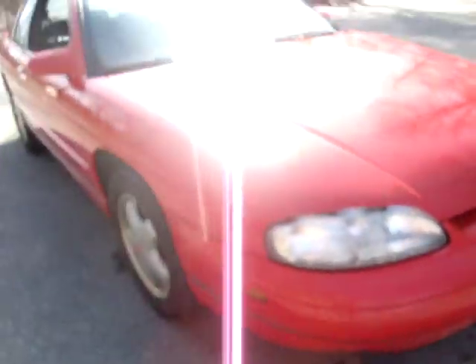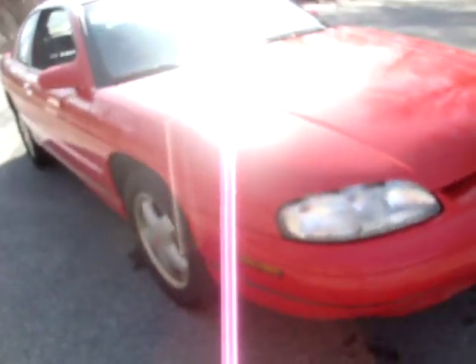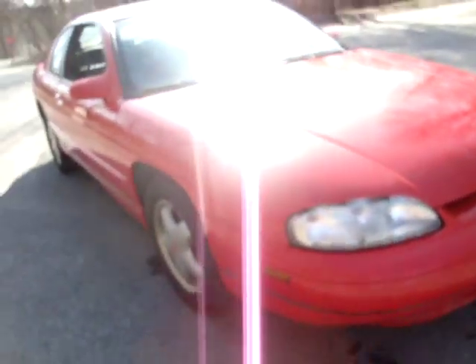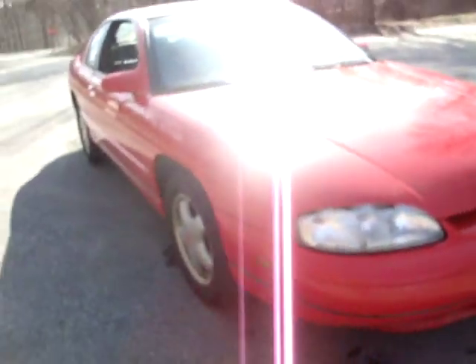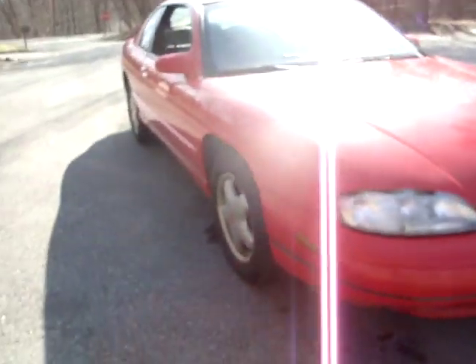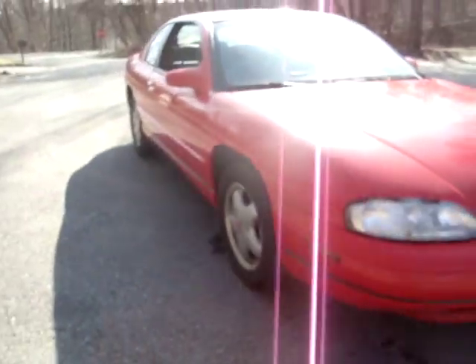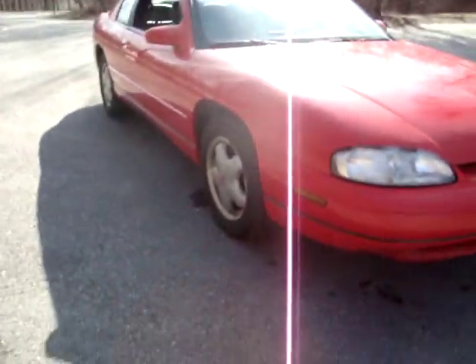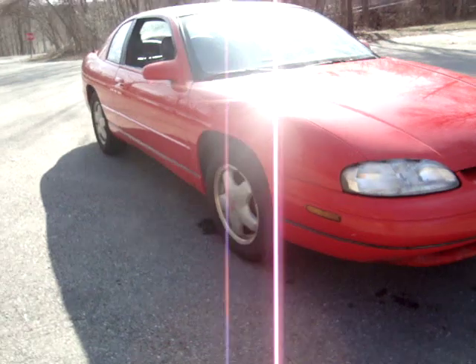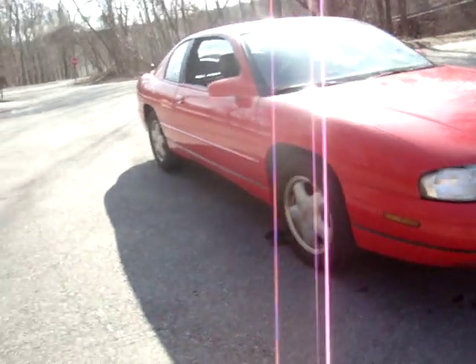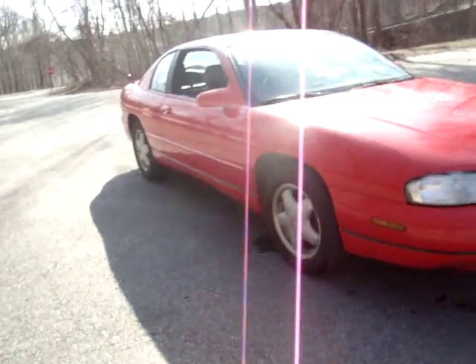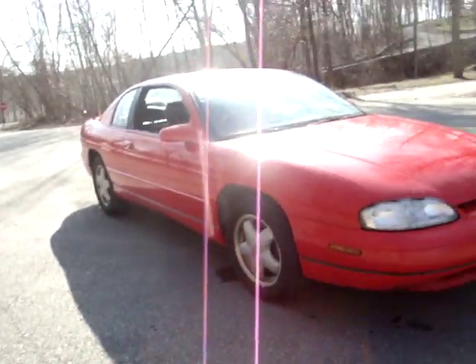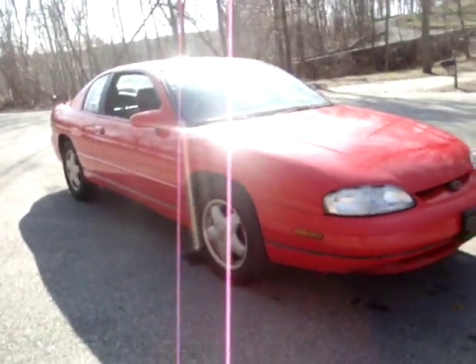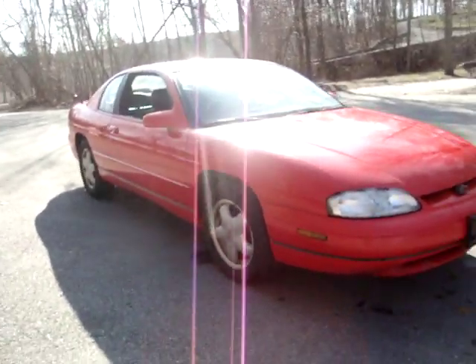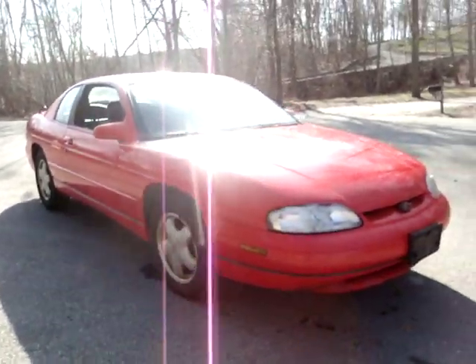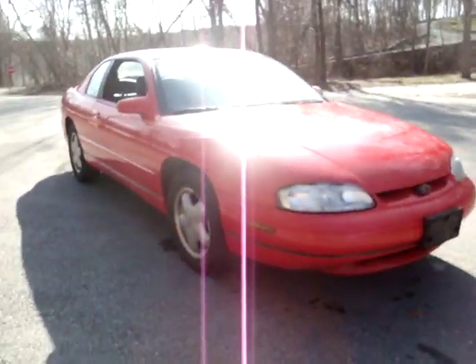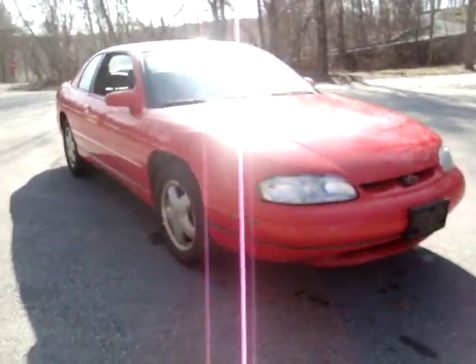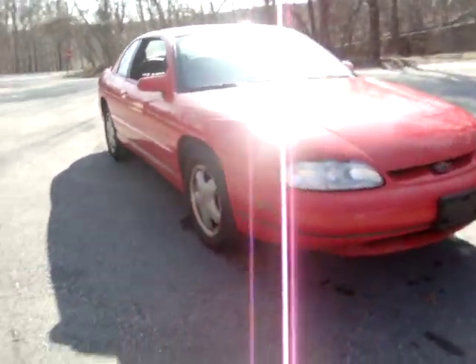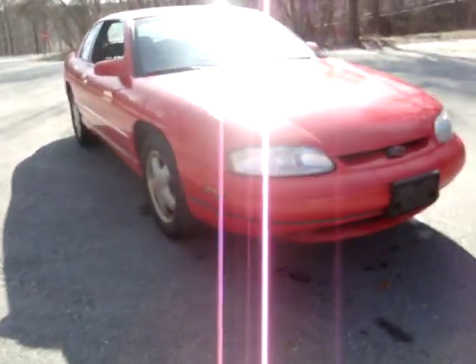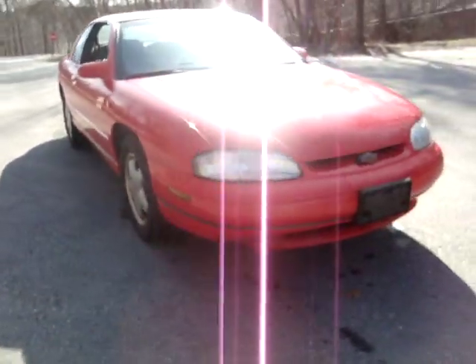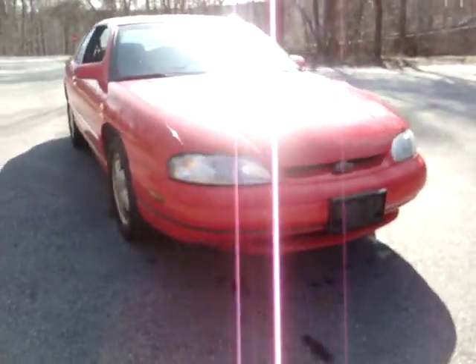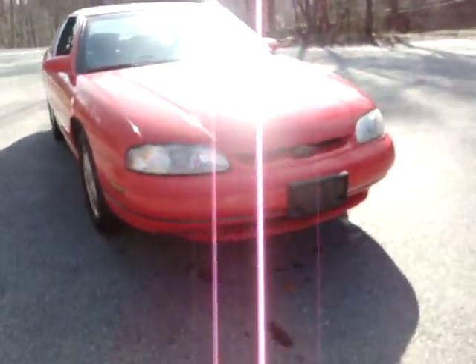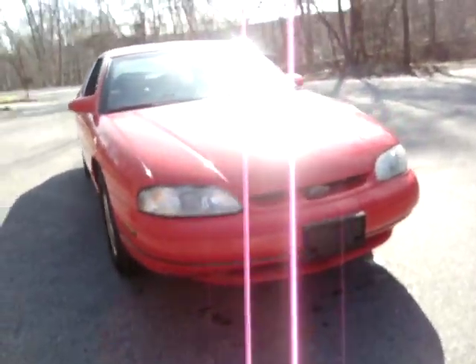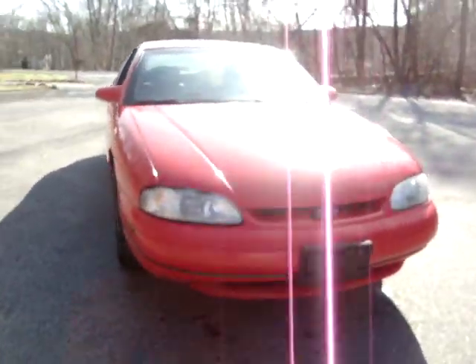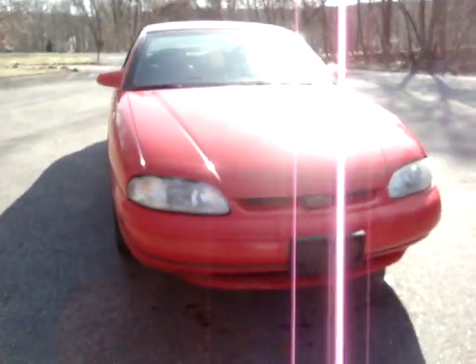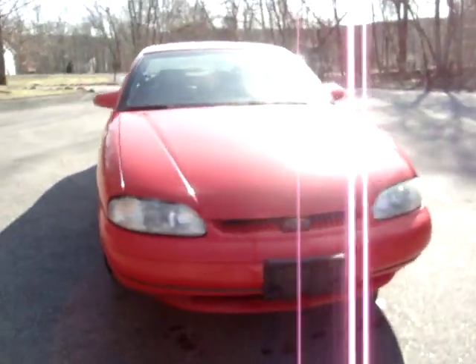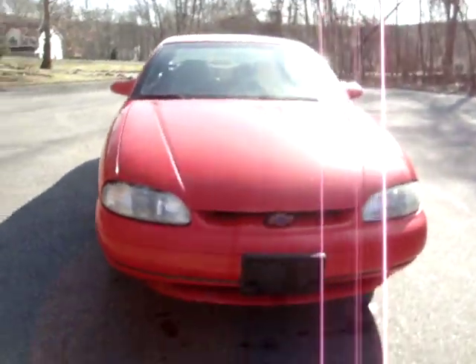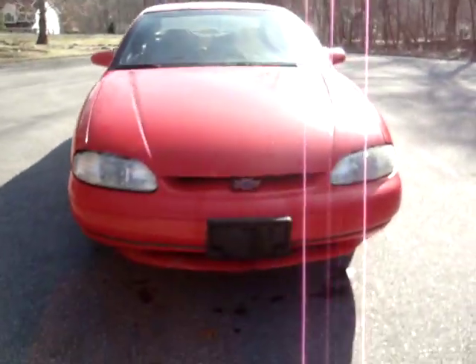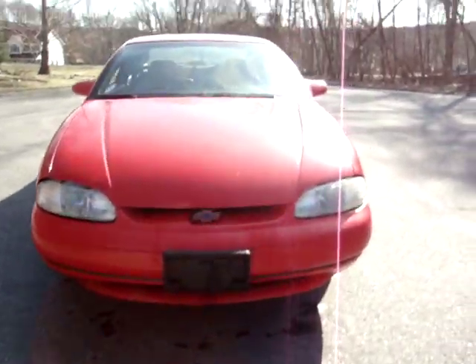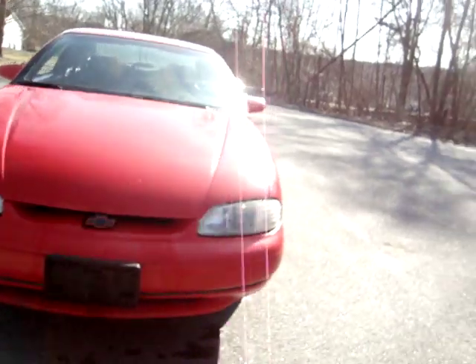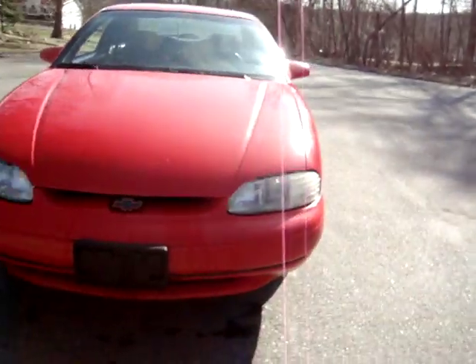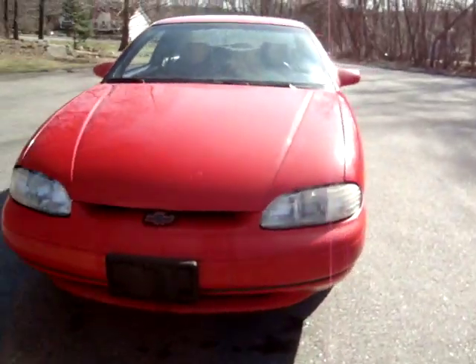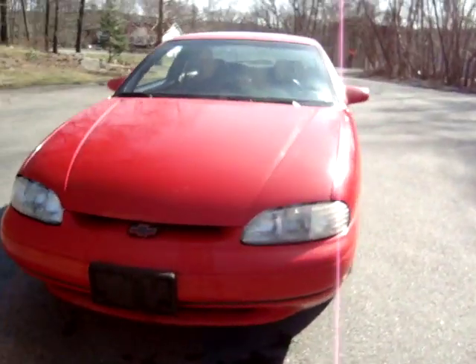All in all, that's about it — great running car. Comment, rate, subscribe, let me know if you guys want to see anything else on it.